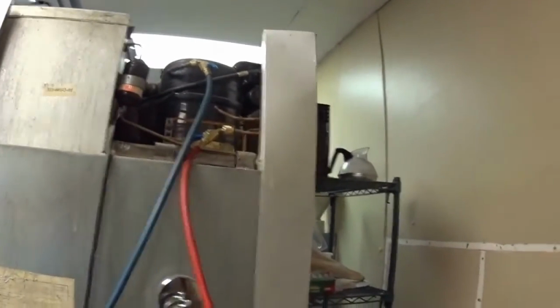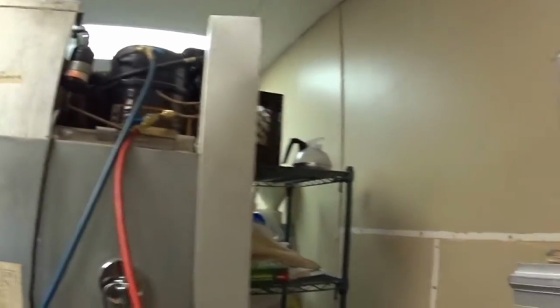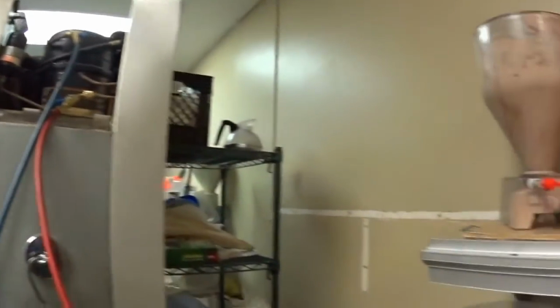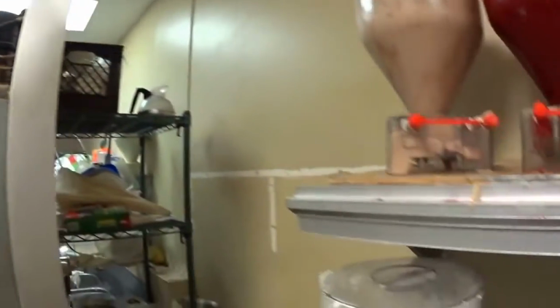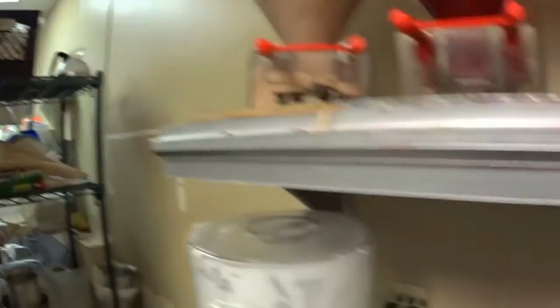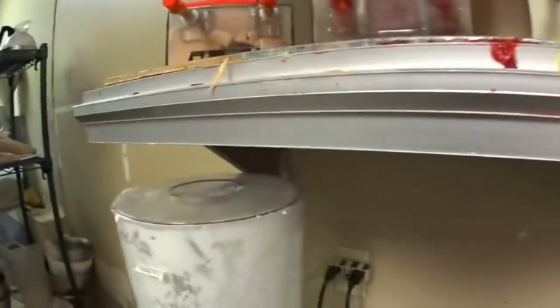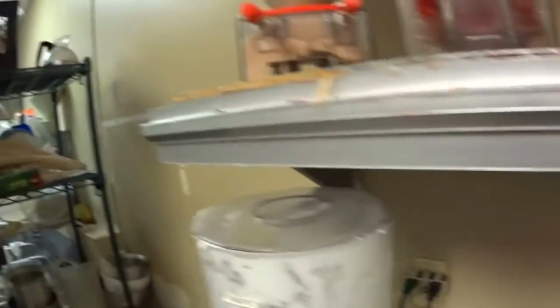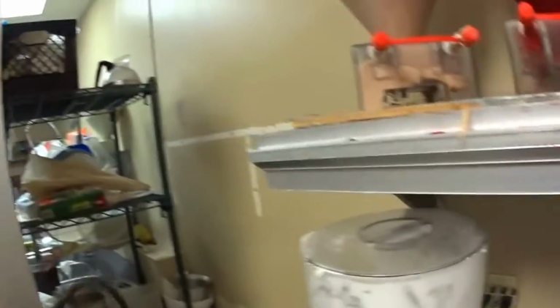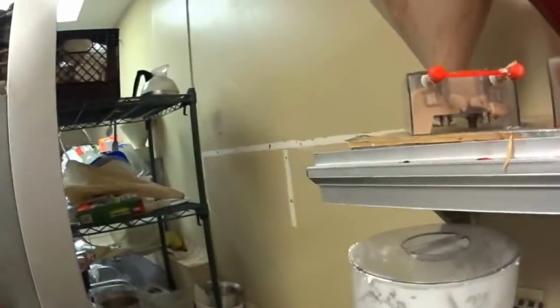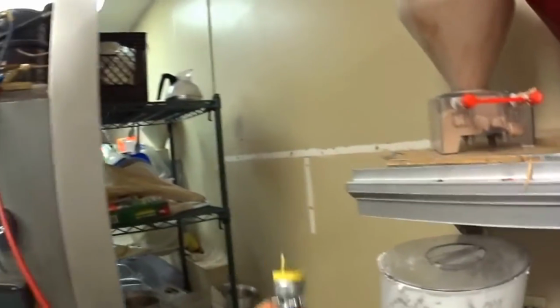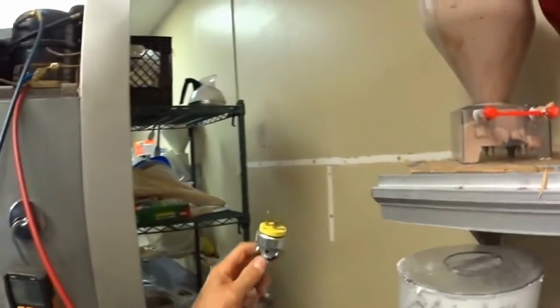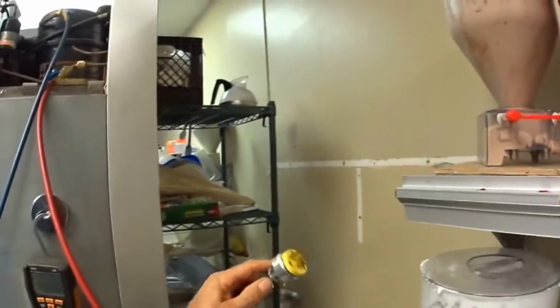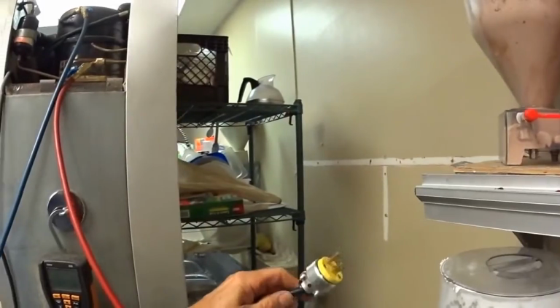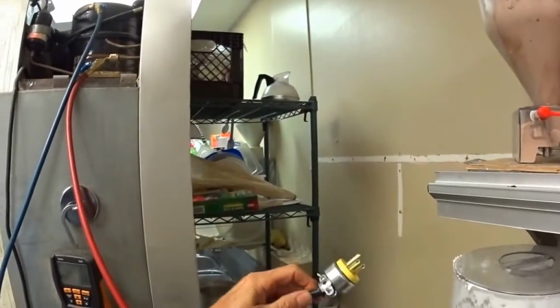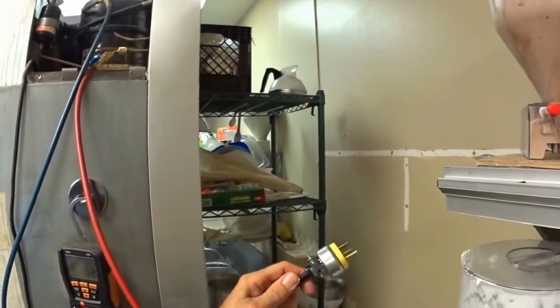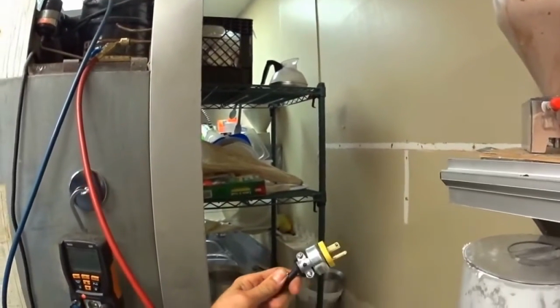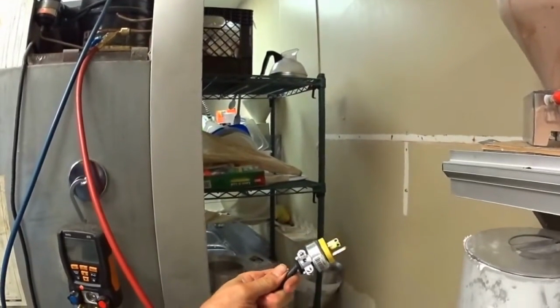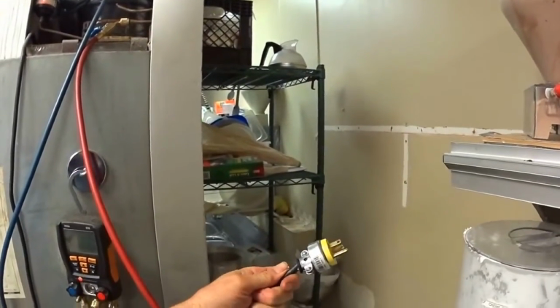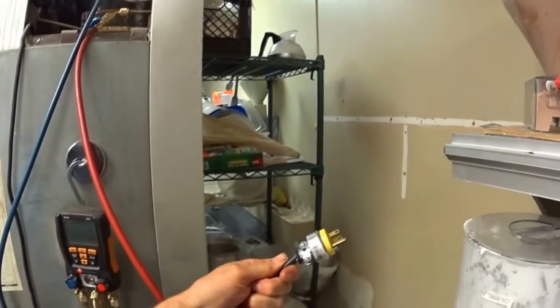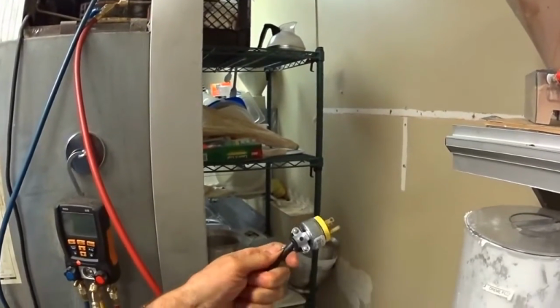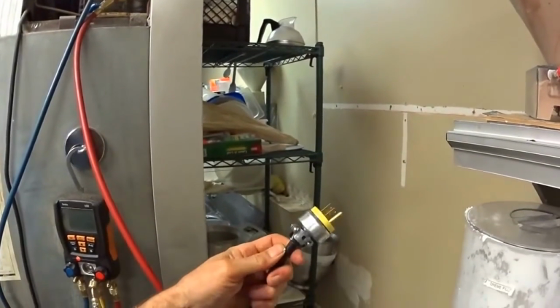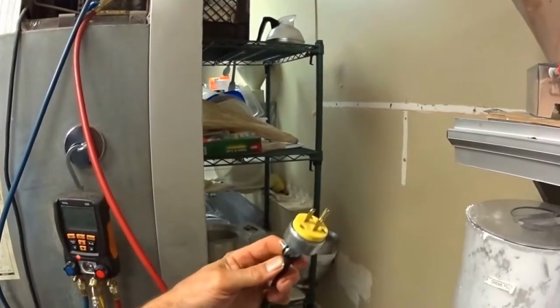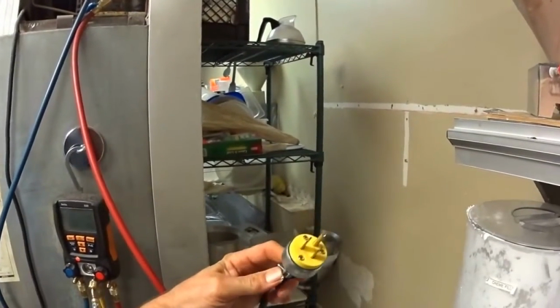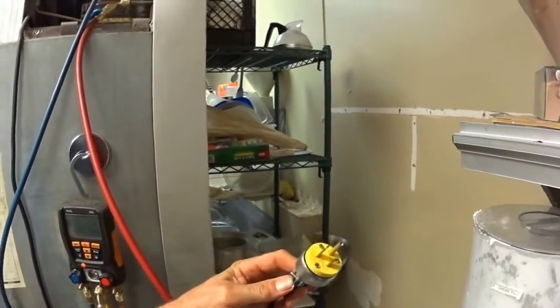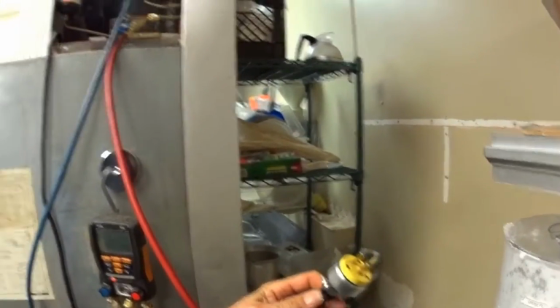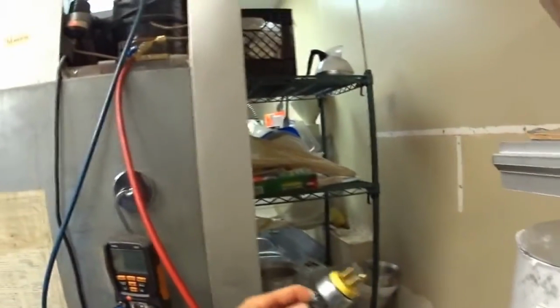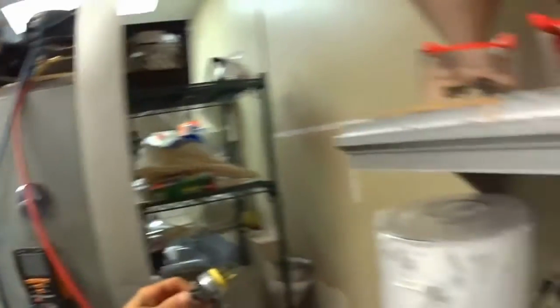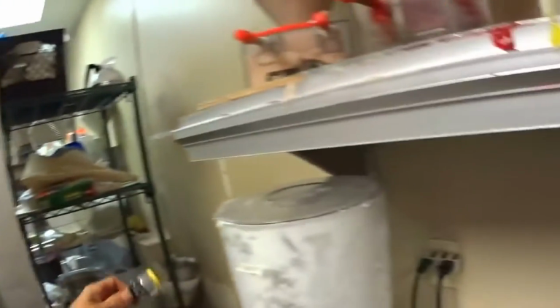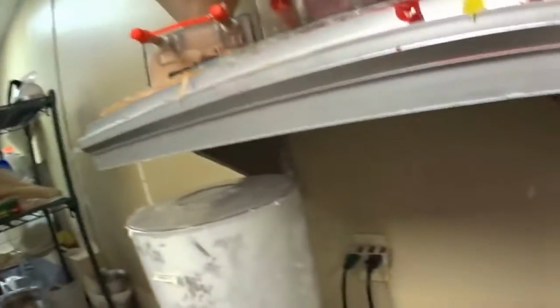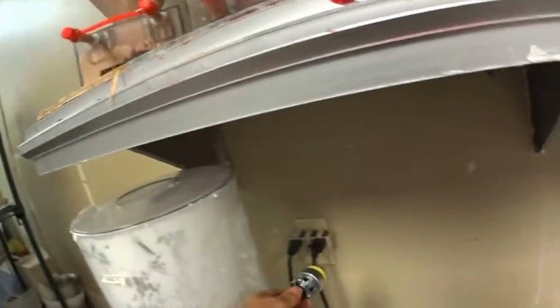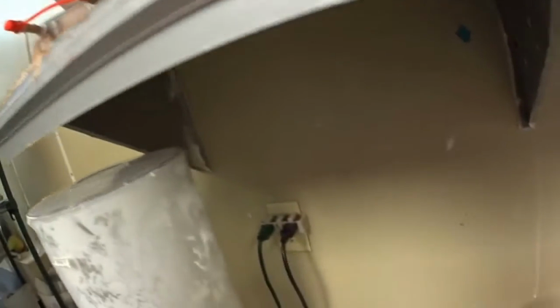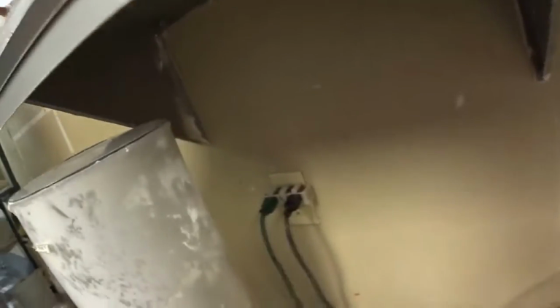So what we did was we put a new plug on it — pretty simple. And let's plug this in.